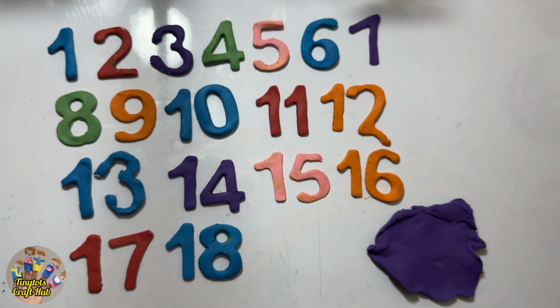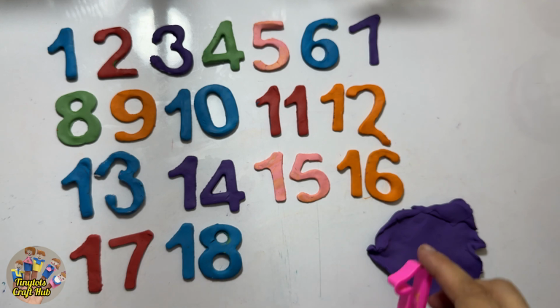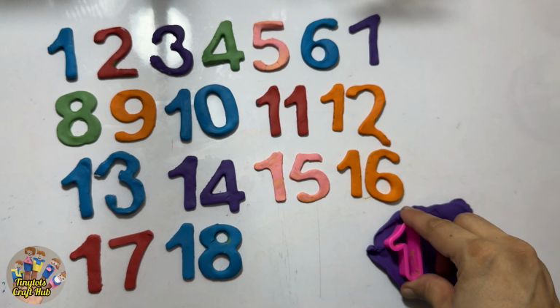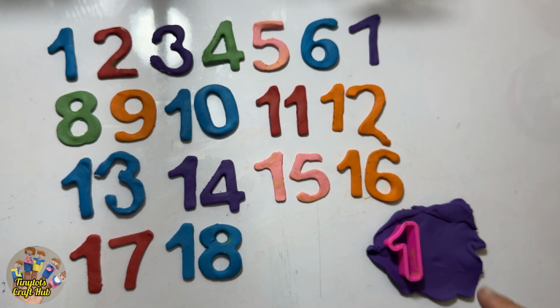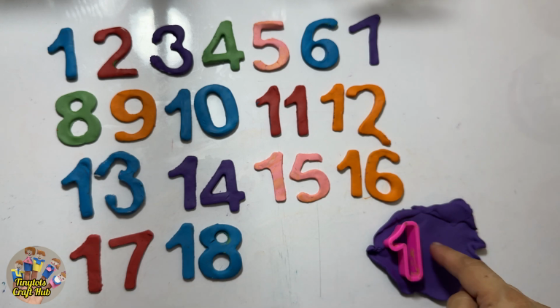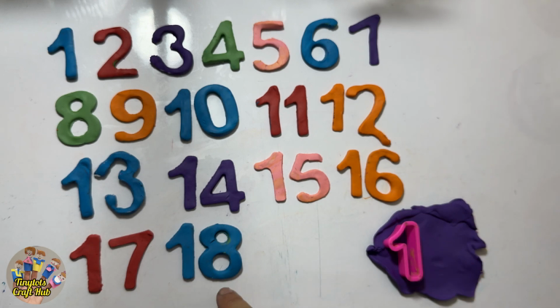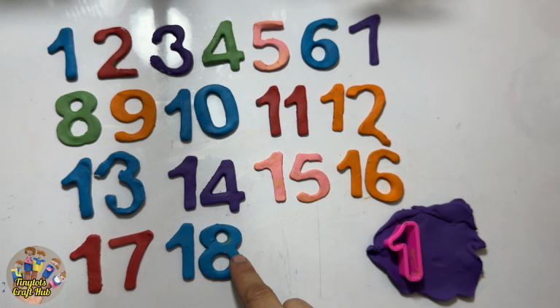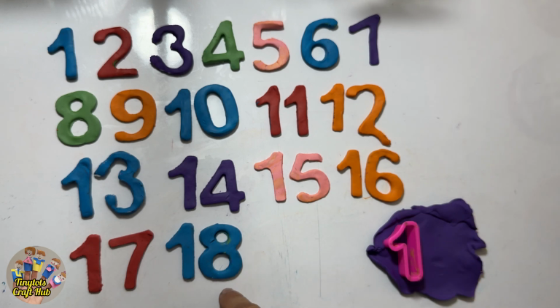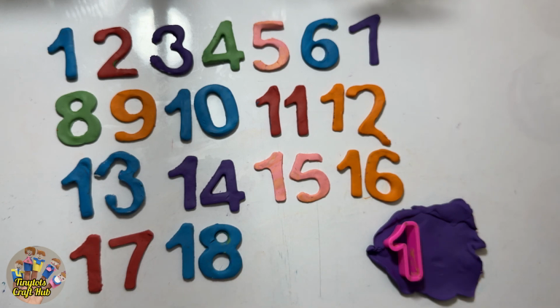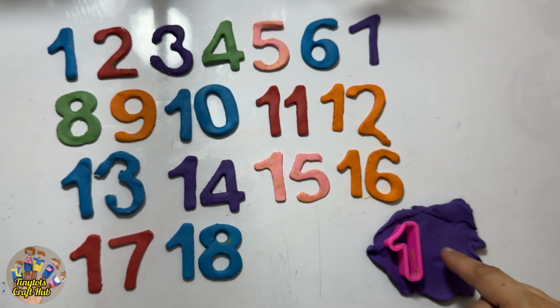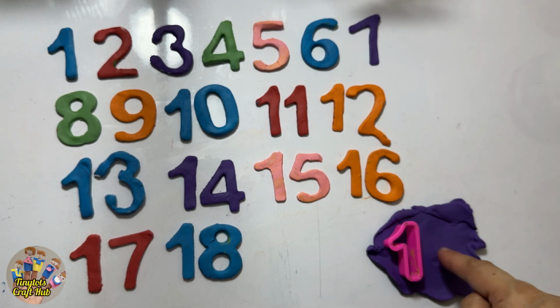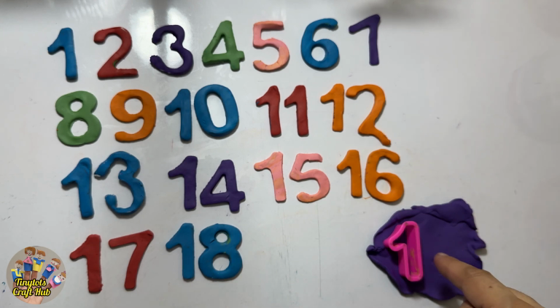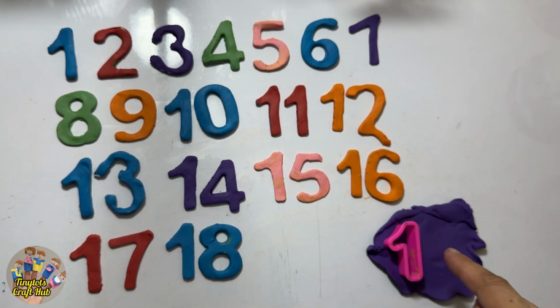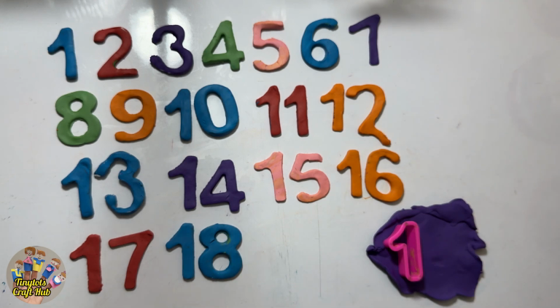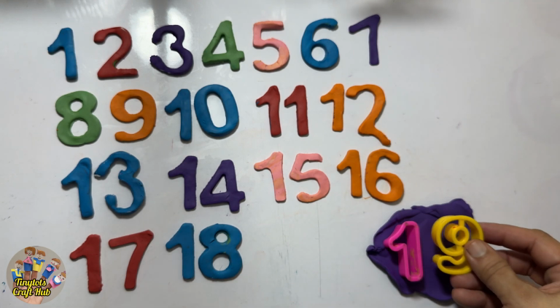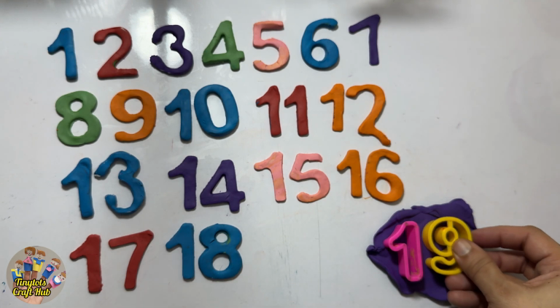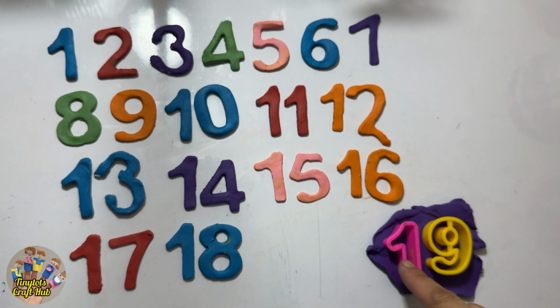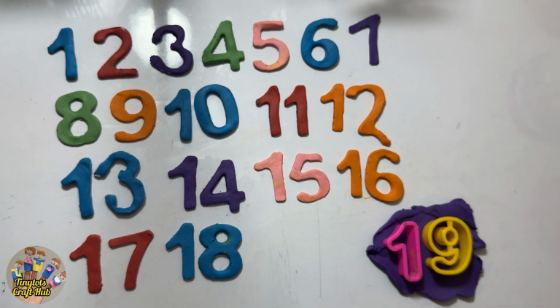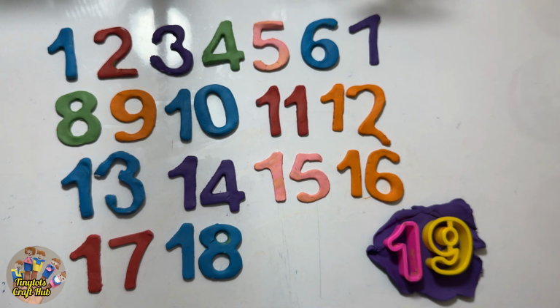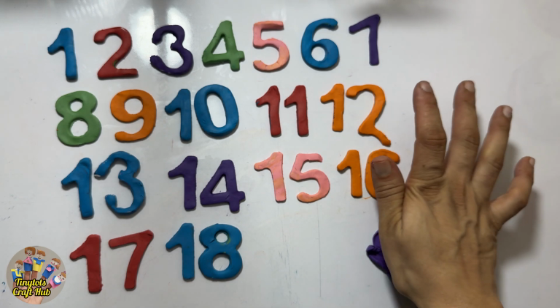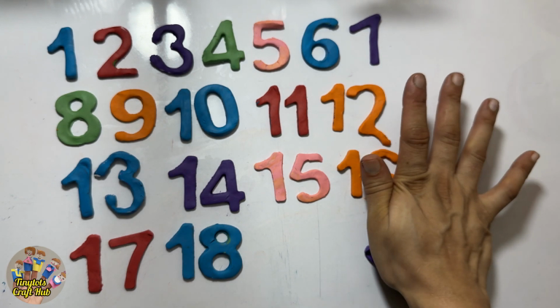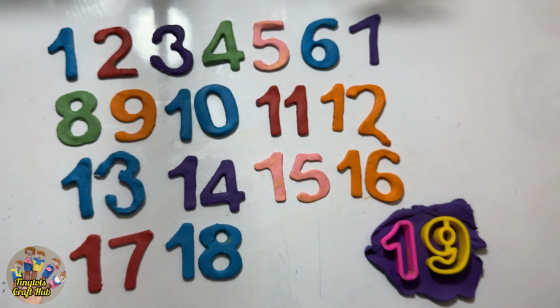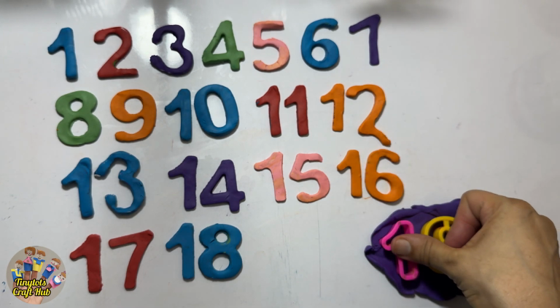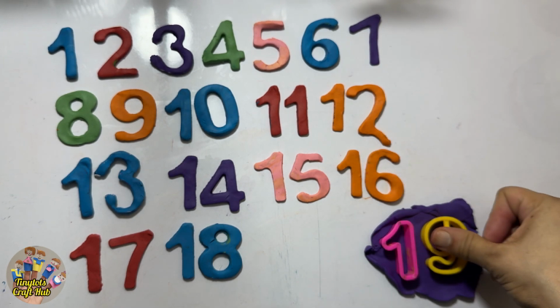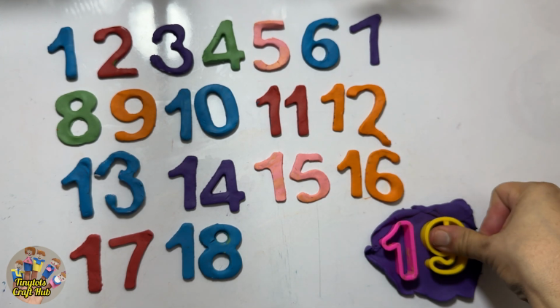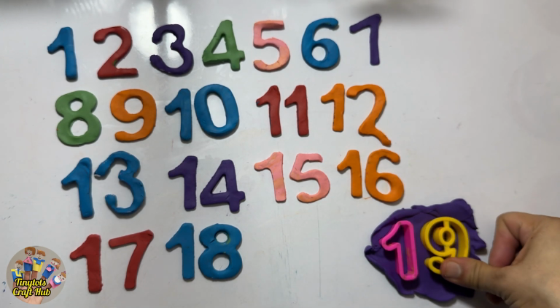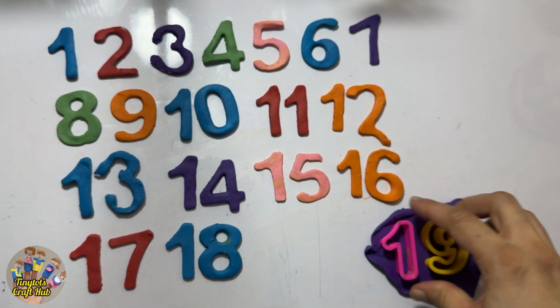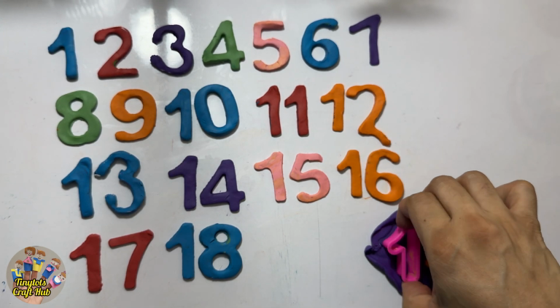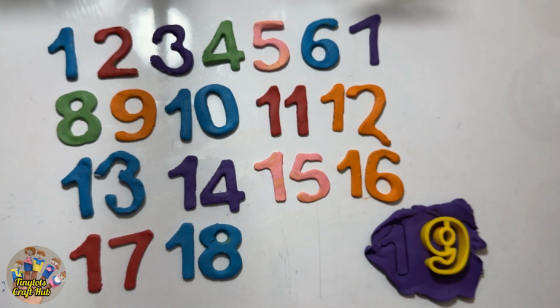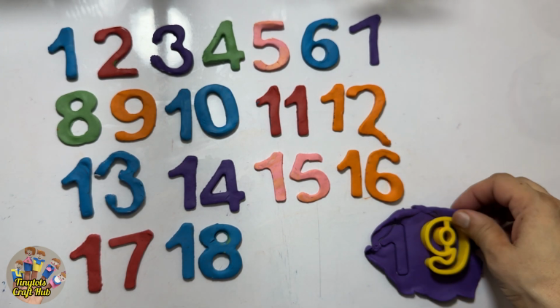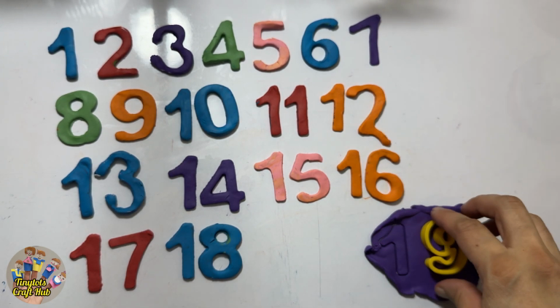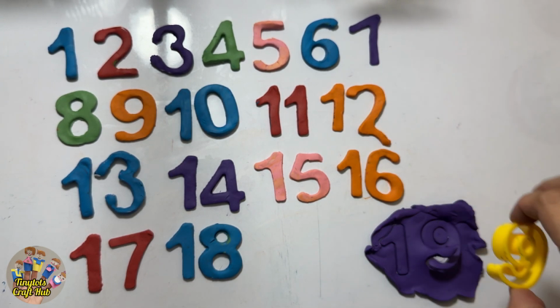As I told you, what comes after eight is the number nine. So here the nine will come — one, nine, nineteen! Let's press it and make it.